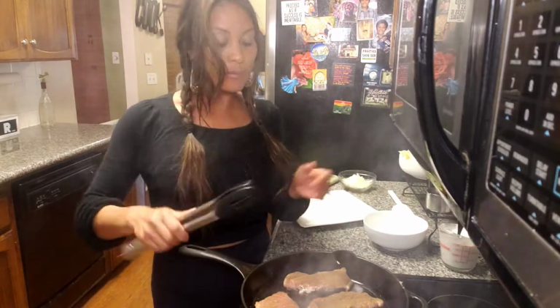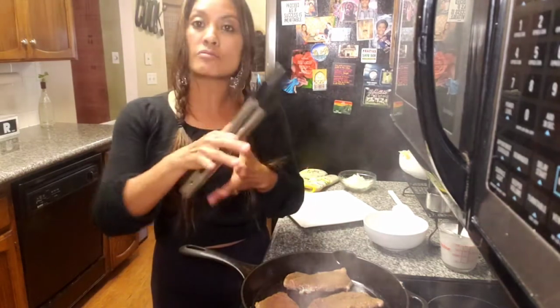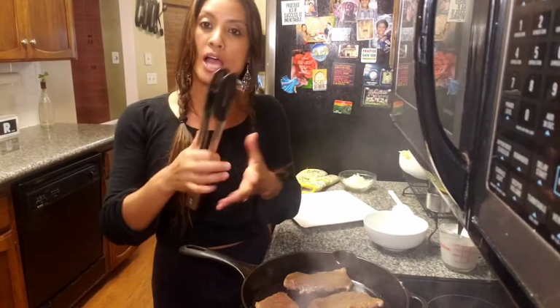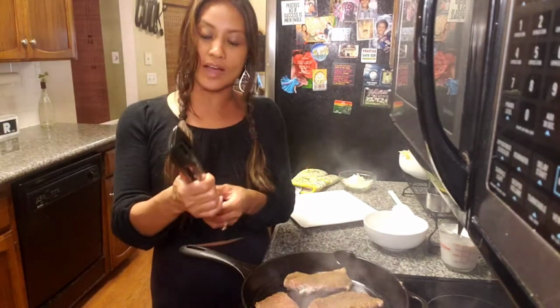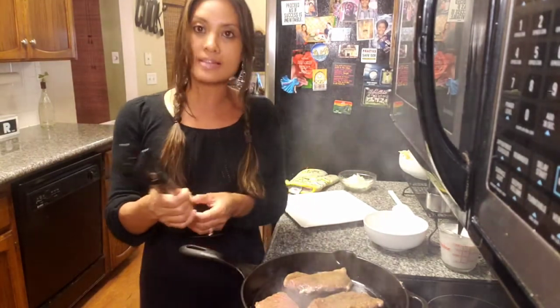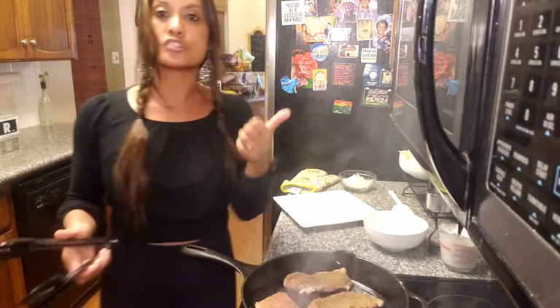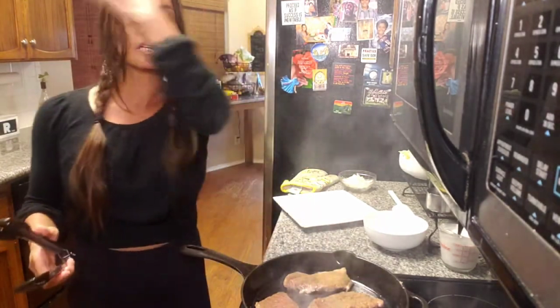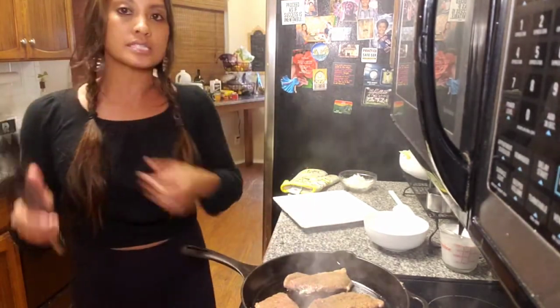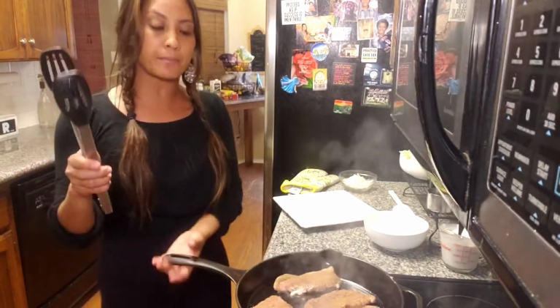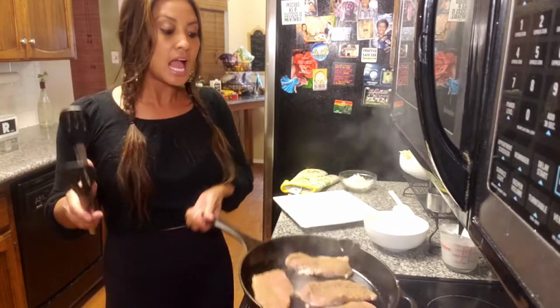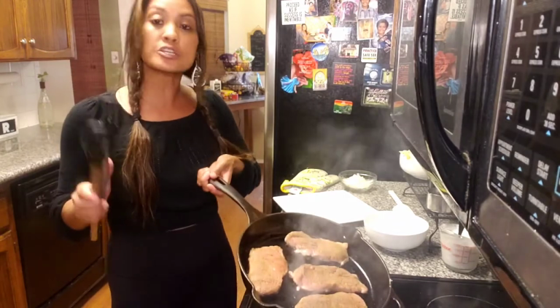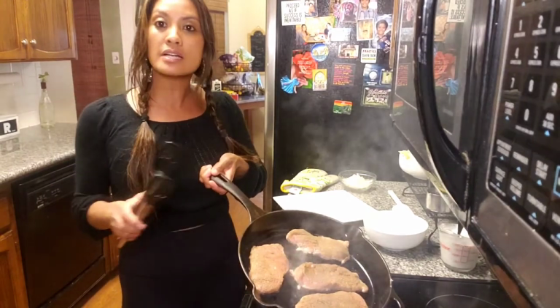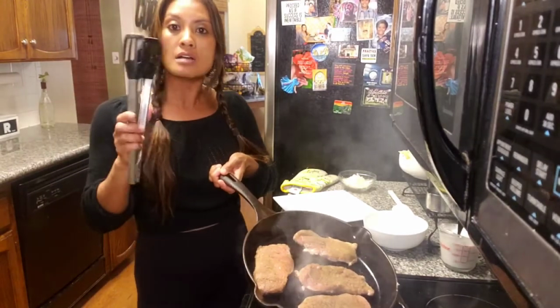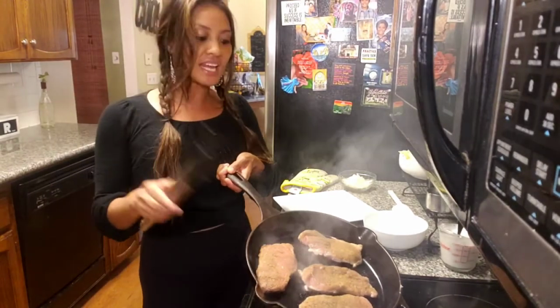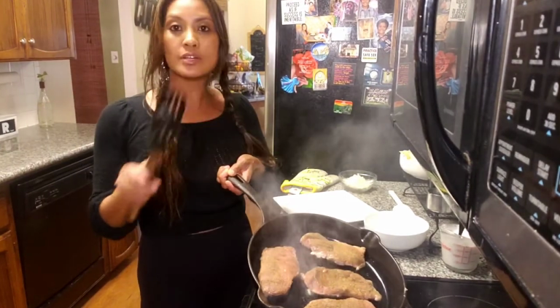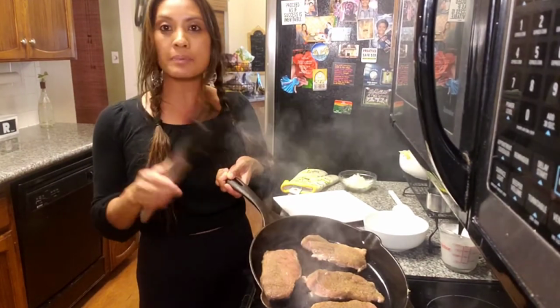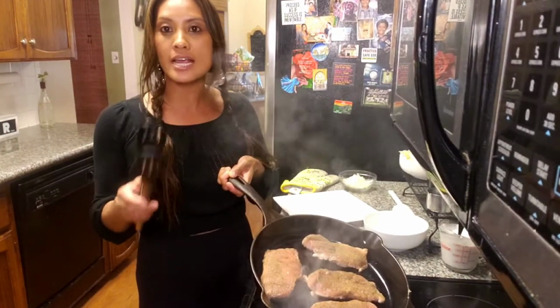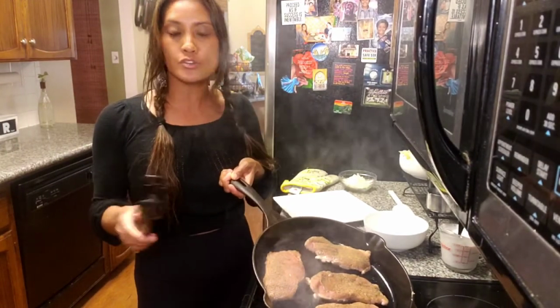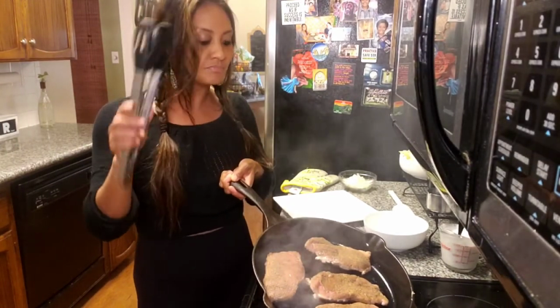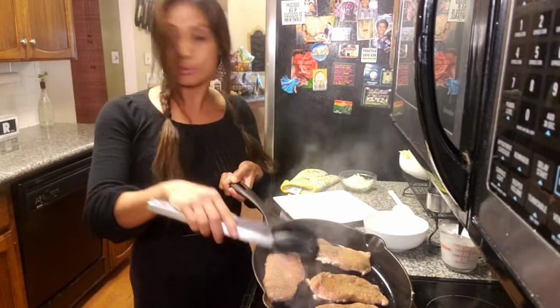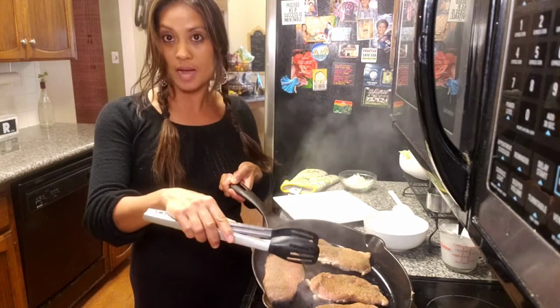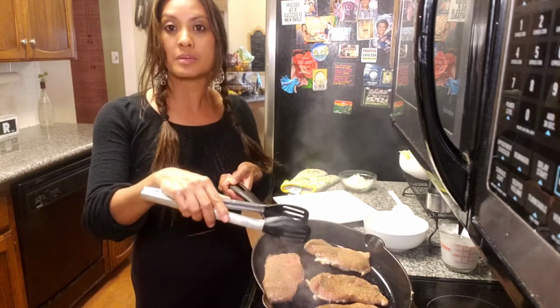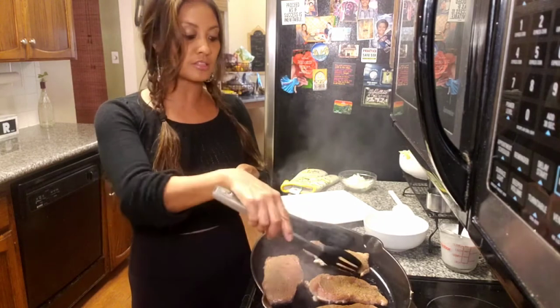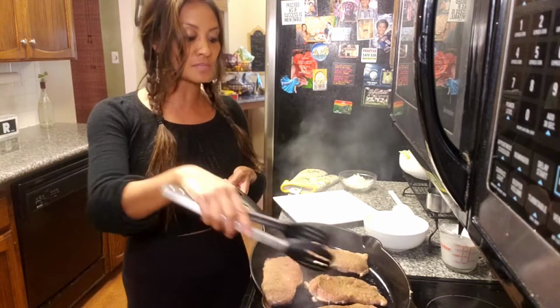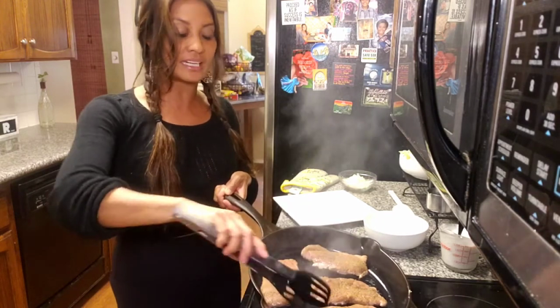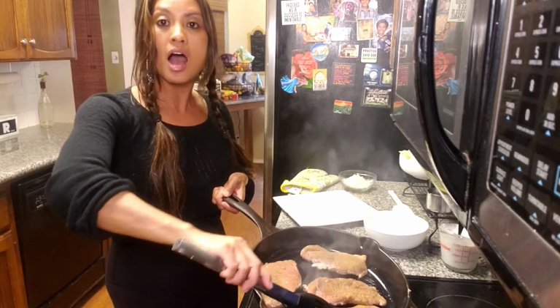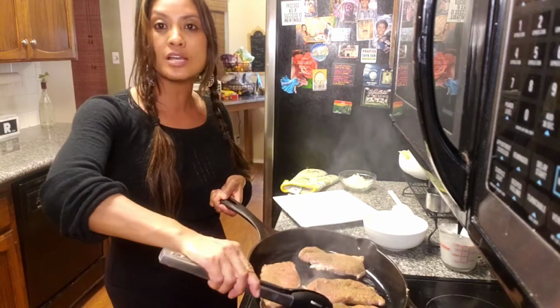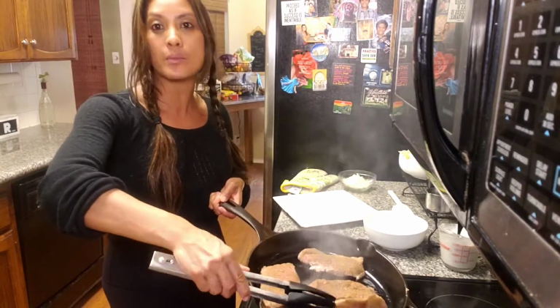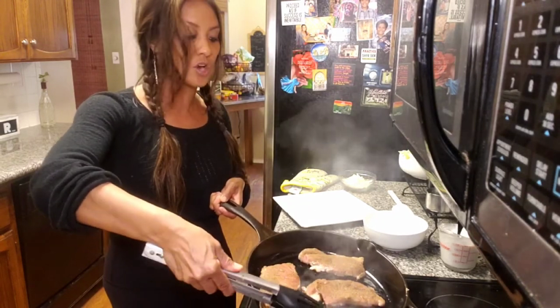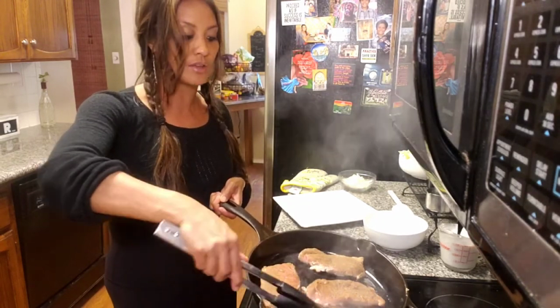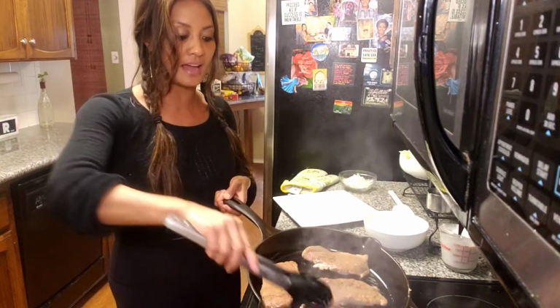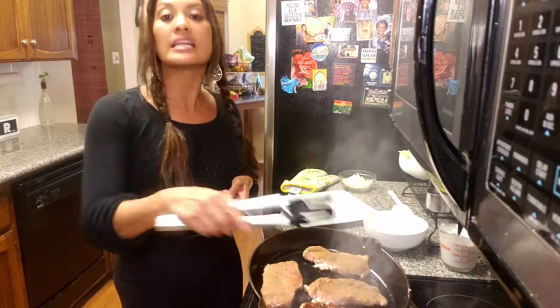Now, these are rubbed with Chinese five spice, ginger, salt, and pepper. And whenever you're searing any kind of ingredient, be it steak or mushroom, pork chops, you want to make sure that there's space between each object. That way it doesn't overcrowd the pan.